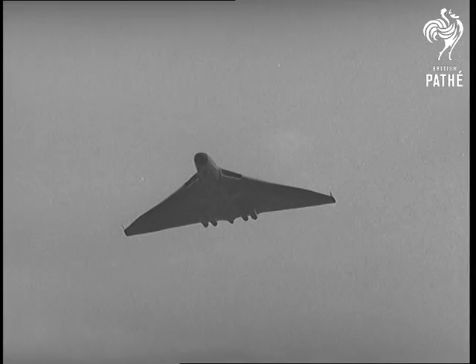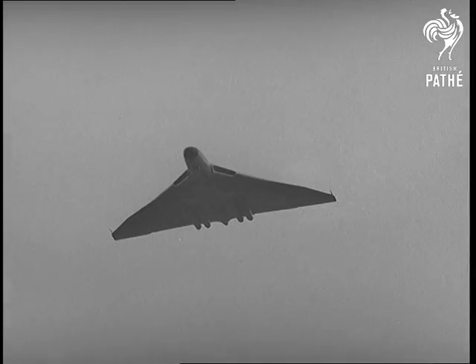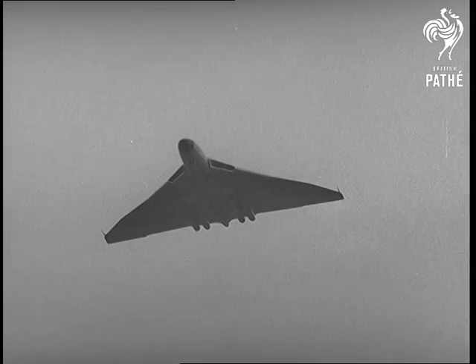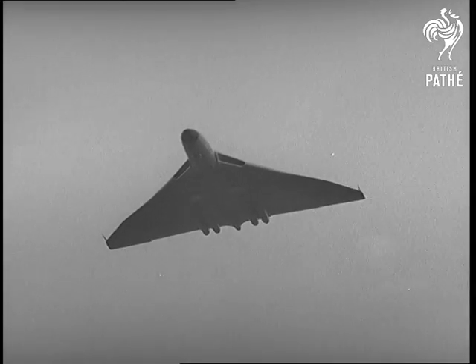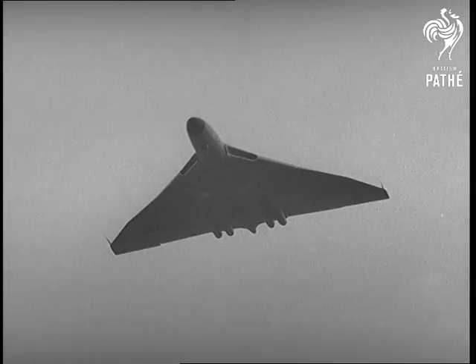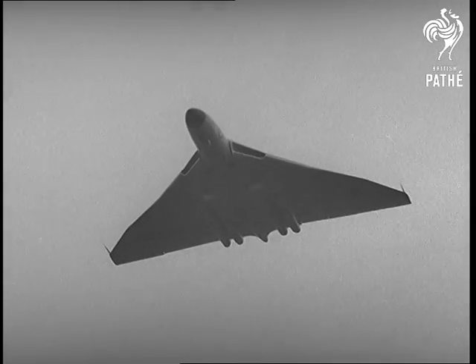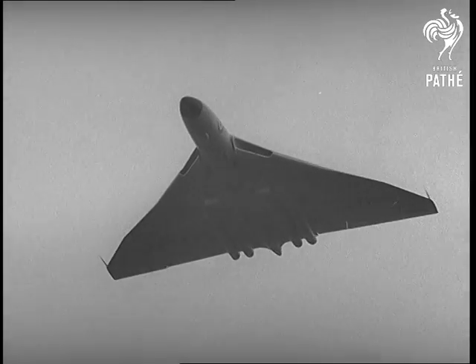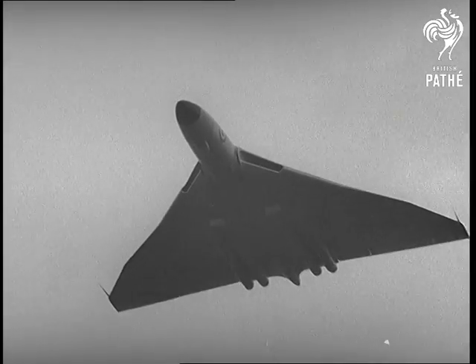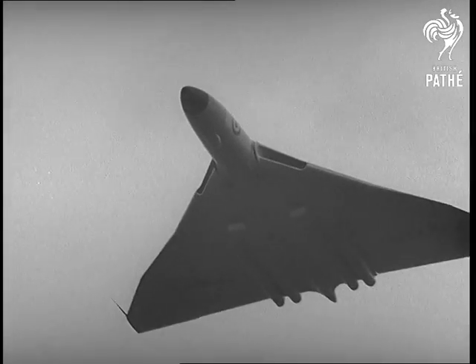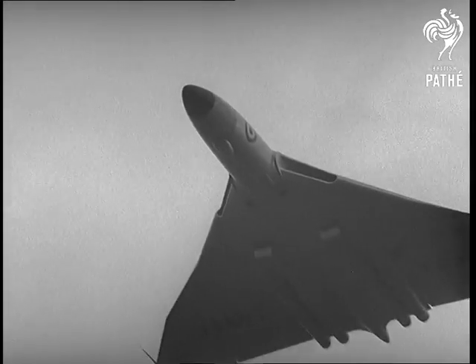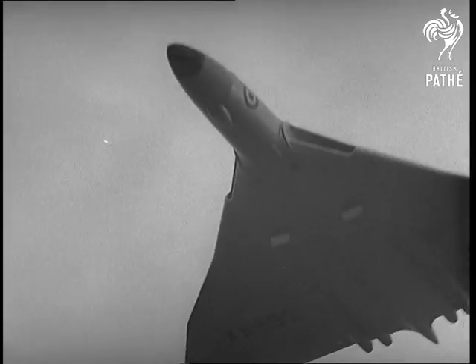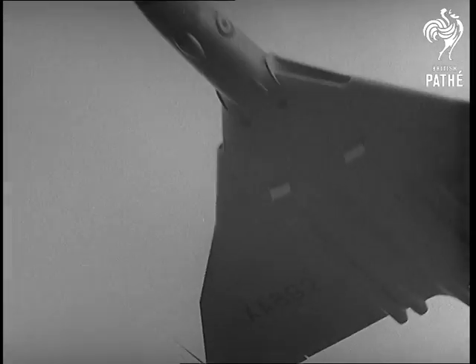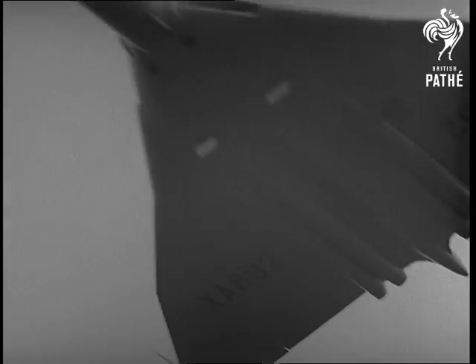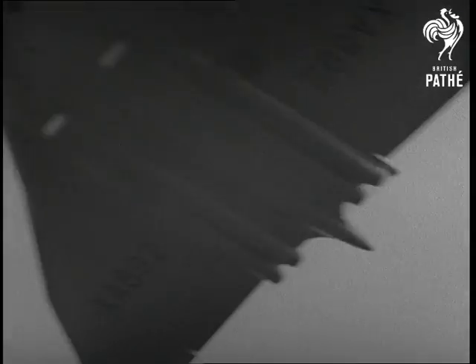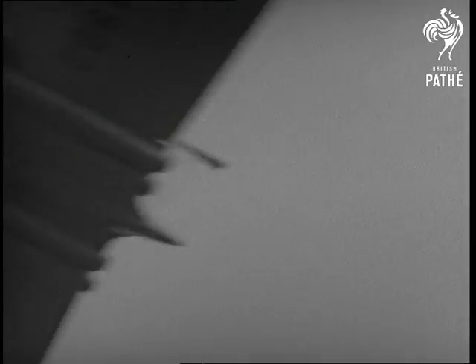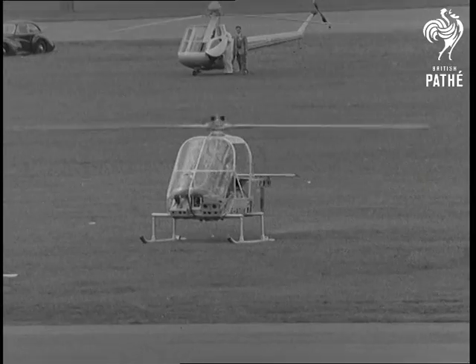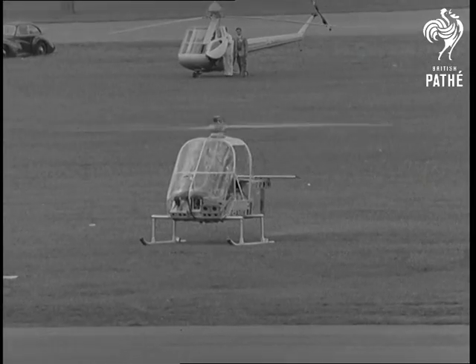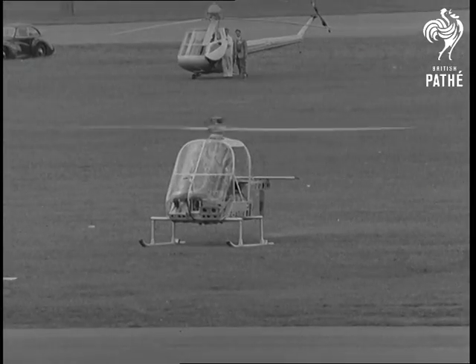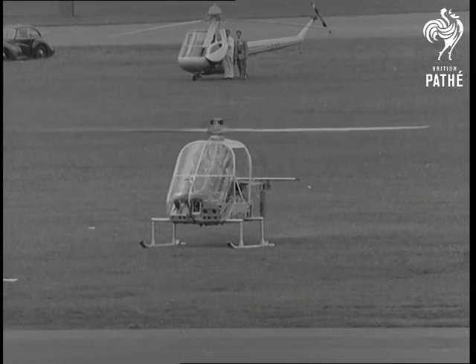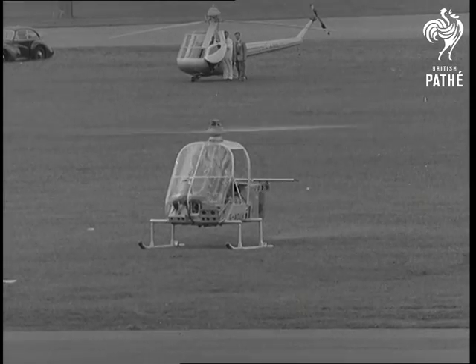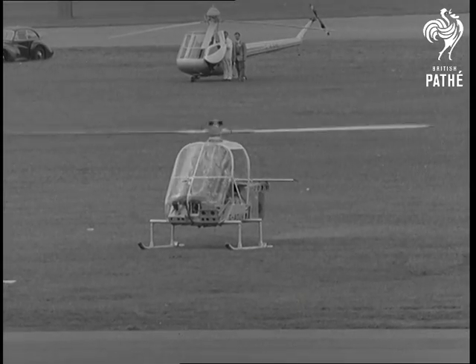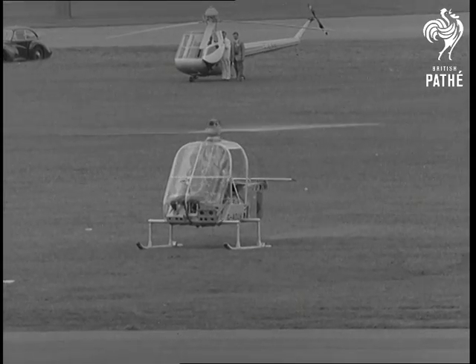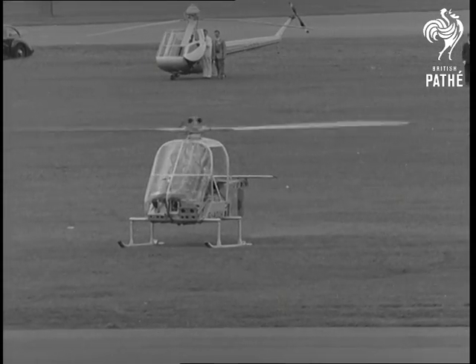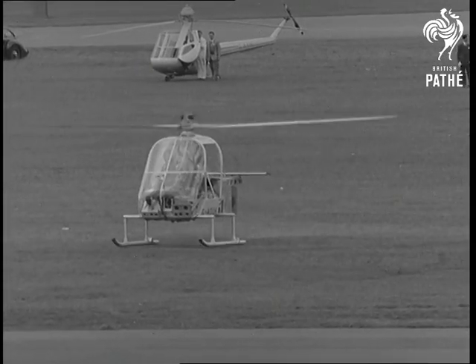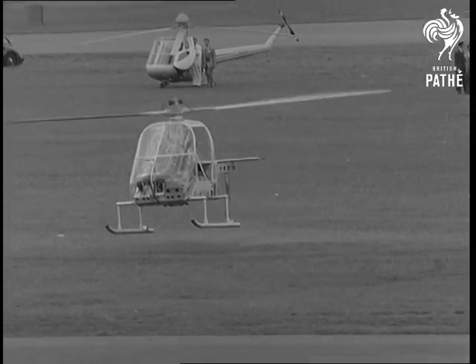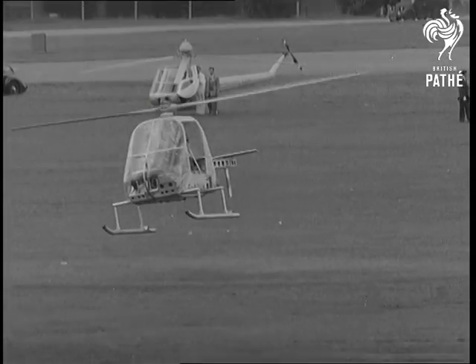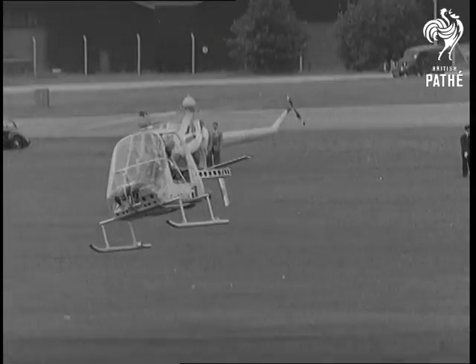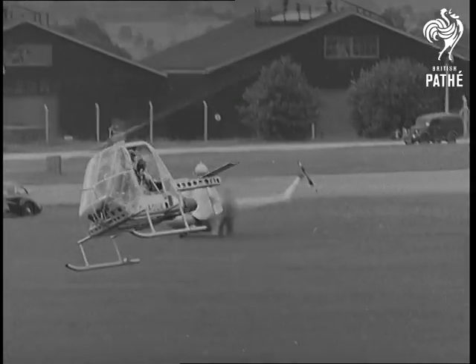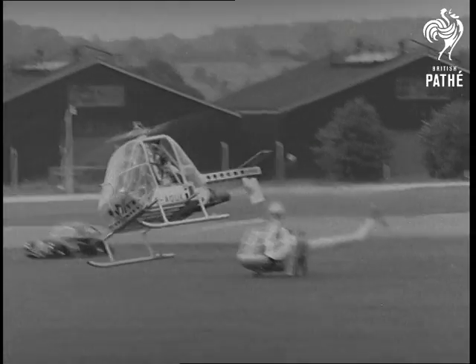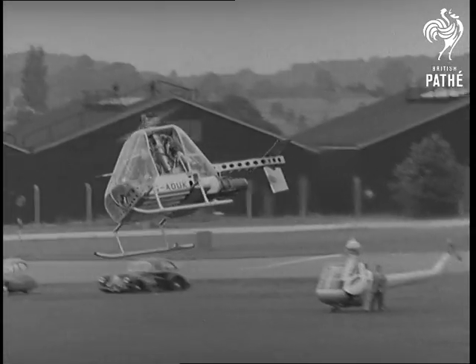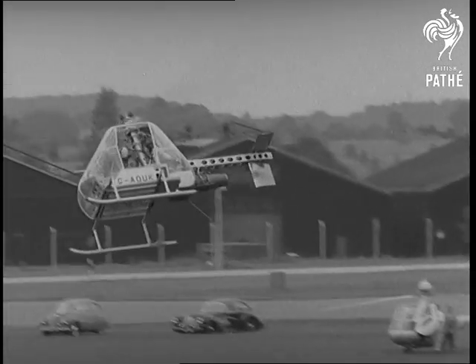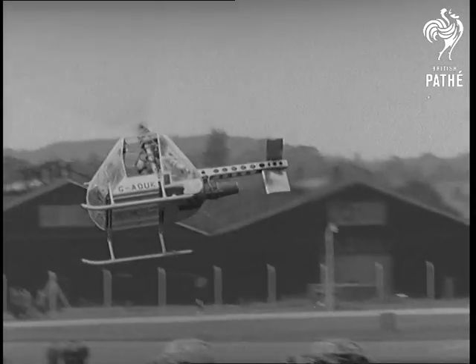The huge Falcon bomber, with its 99-foot wingspan, makes a striking contrast with the Fairey lightweight helicopter, a tiny craft which is extremely manoeuvrable.